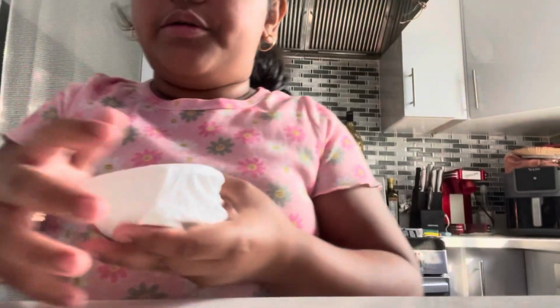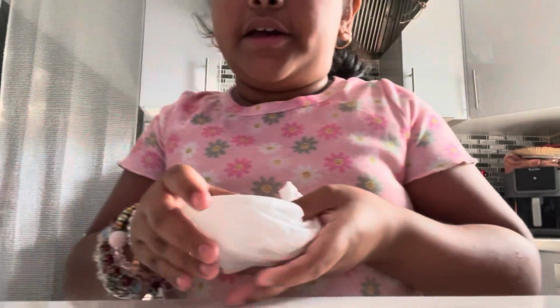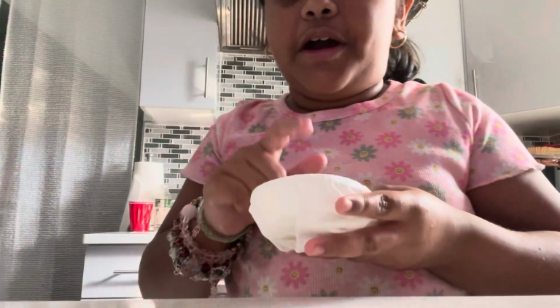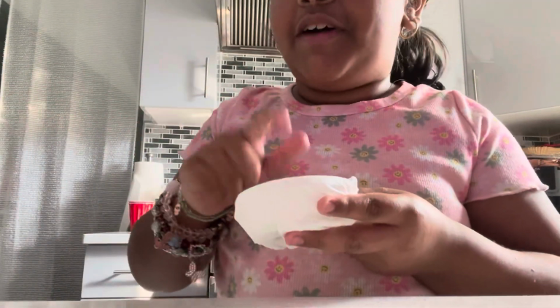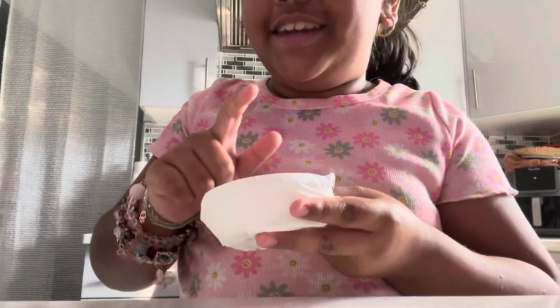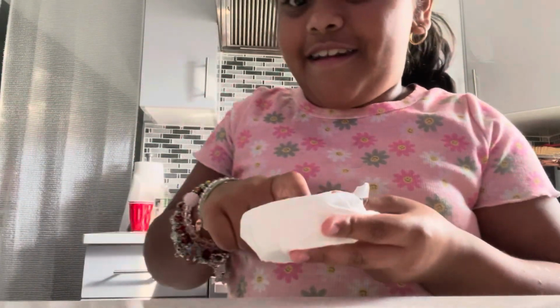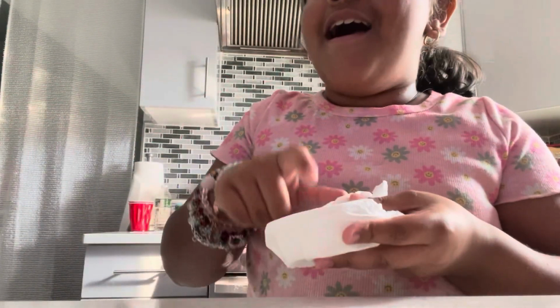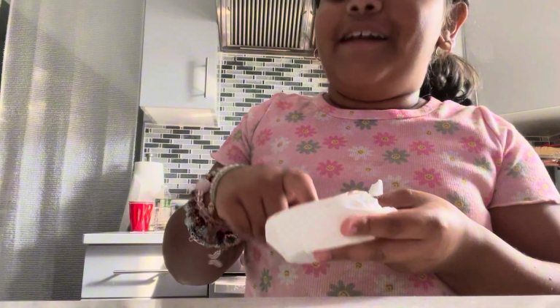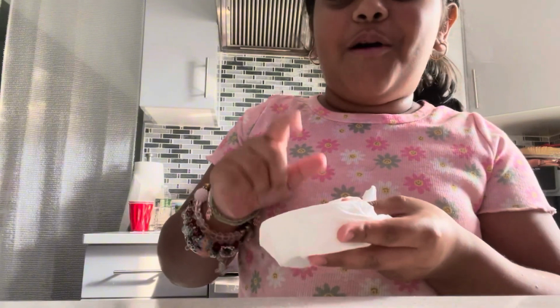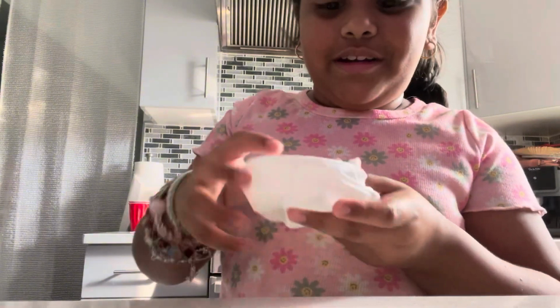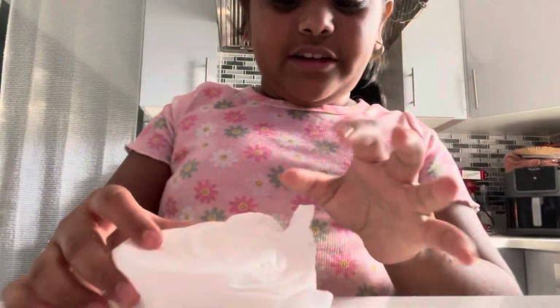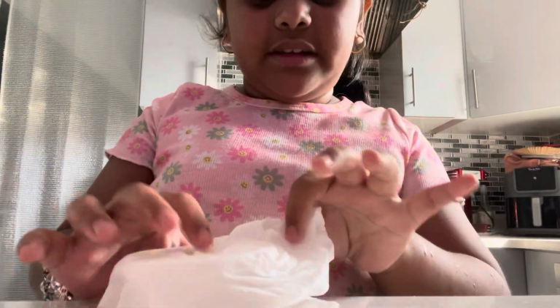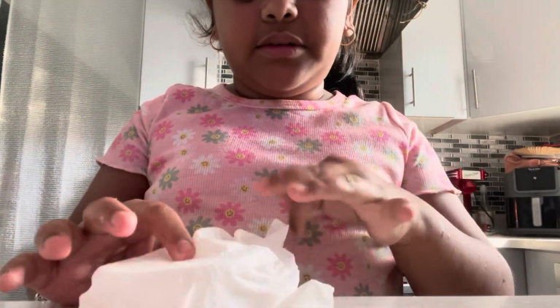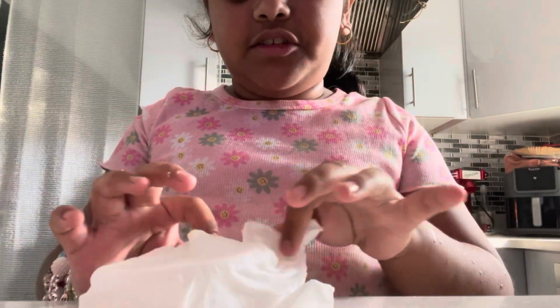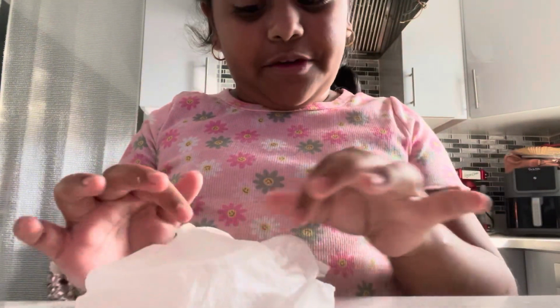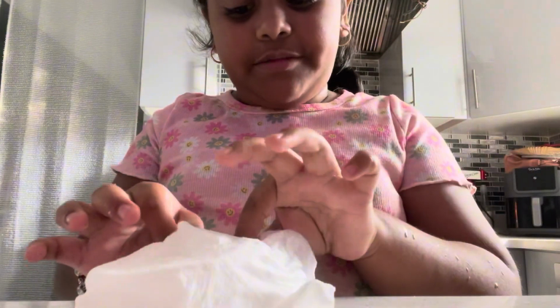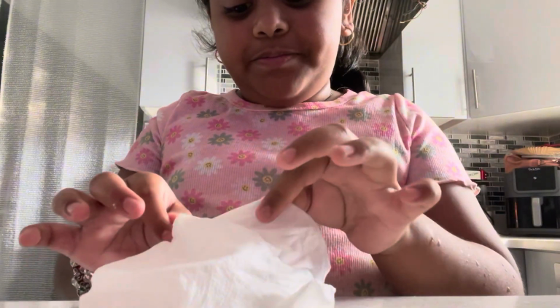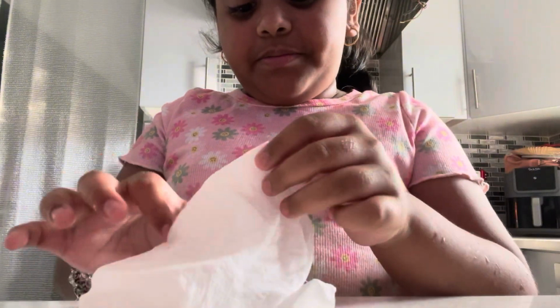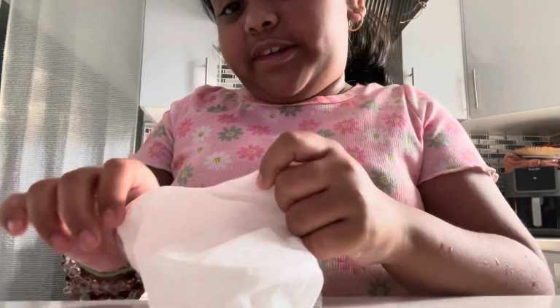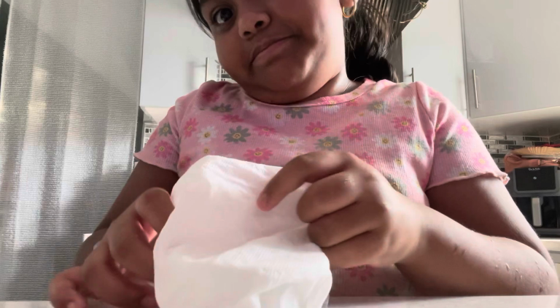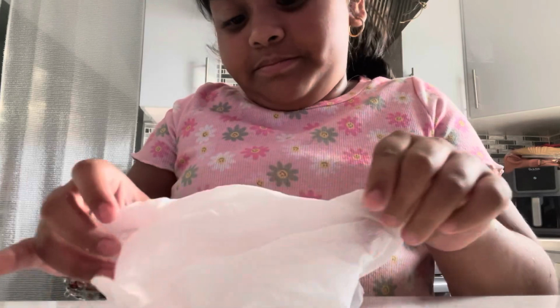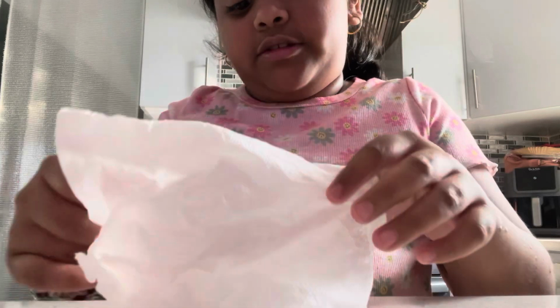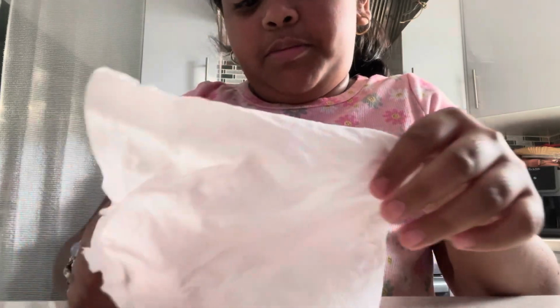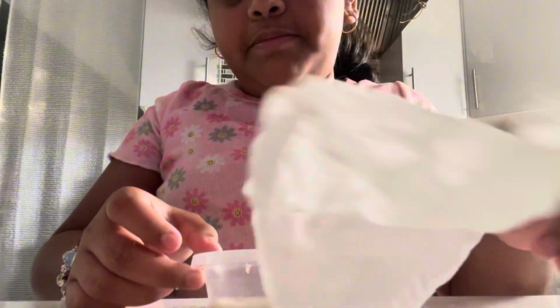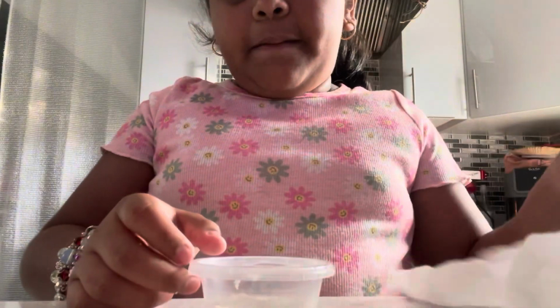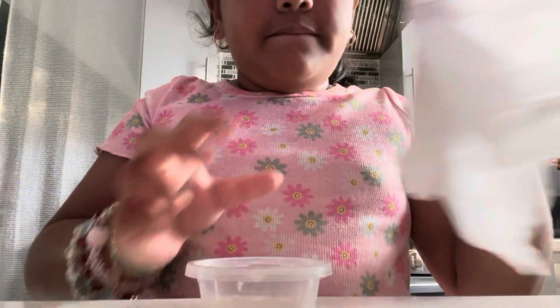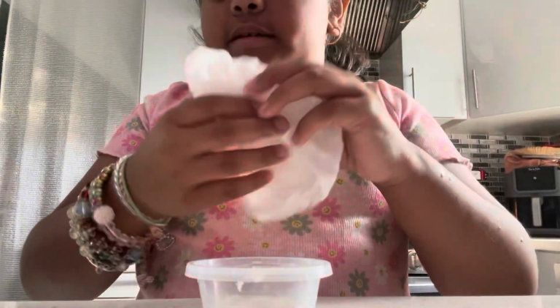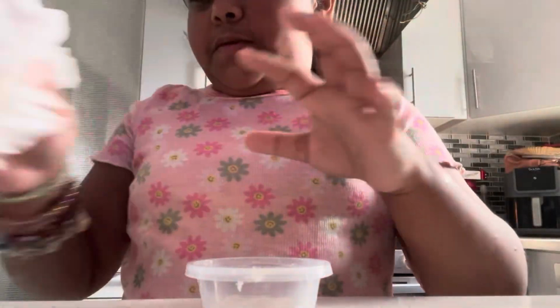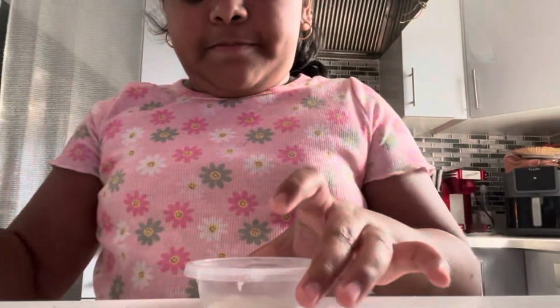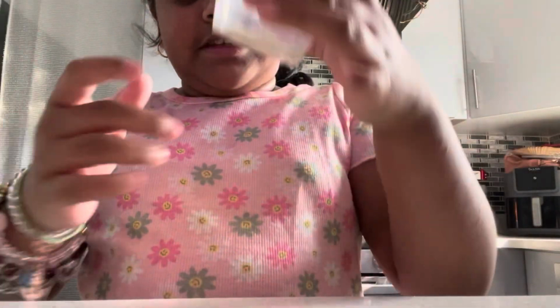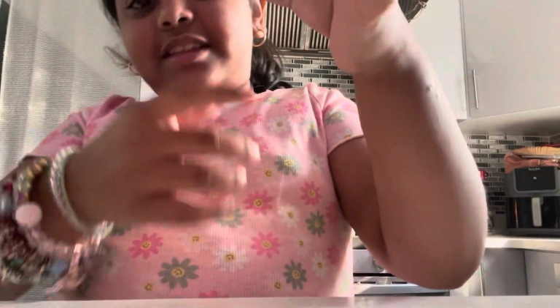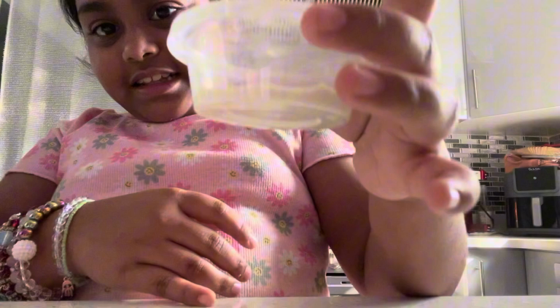Okay guys, so now it's finally done. Now we're going to open it up. I just placed it carefully in the freezer so it doesn't spill. And then, this is what it looks like.